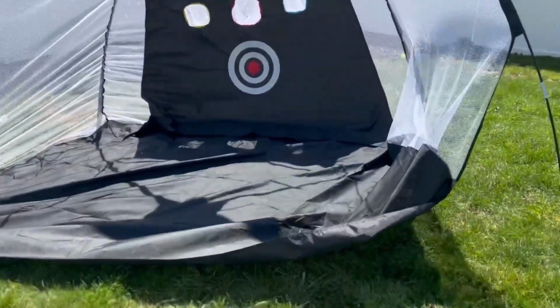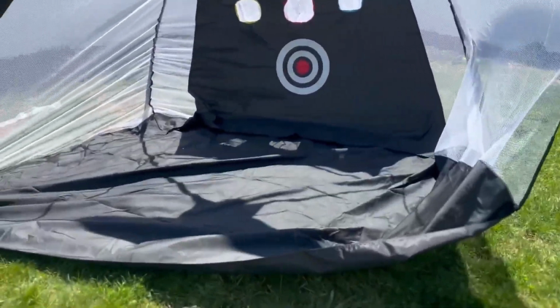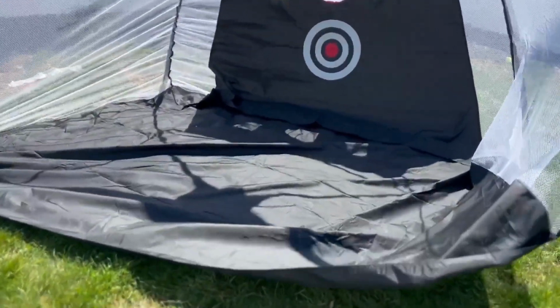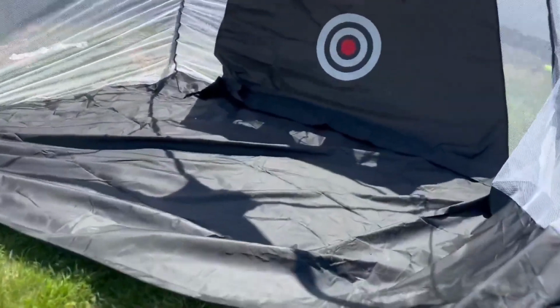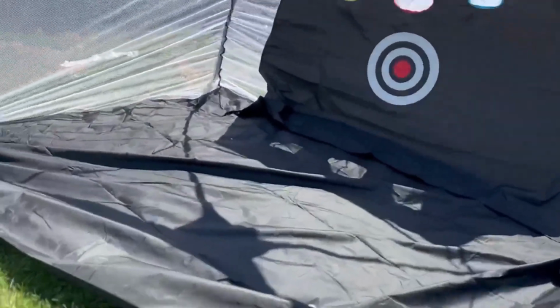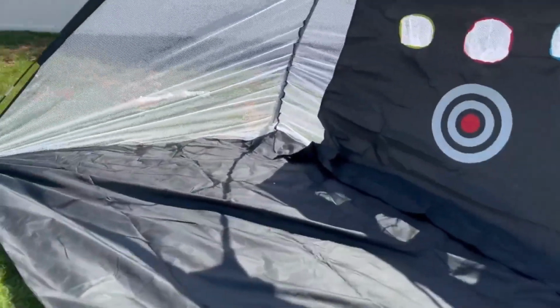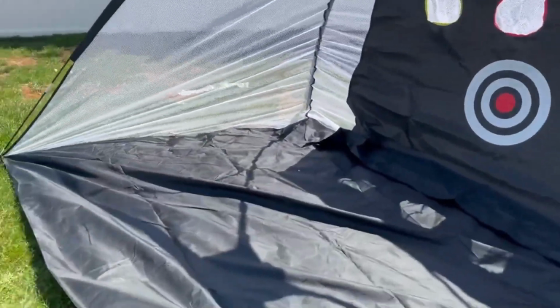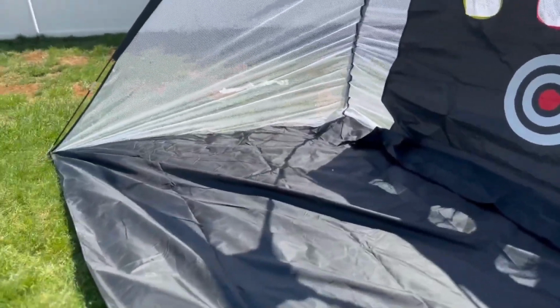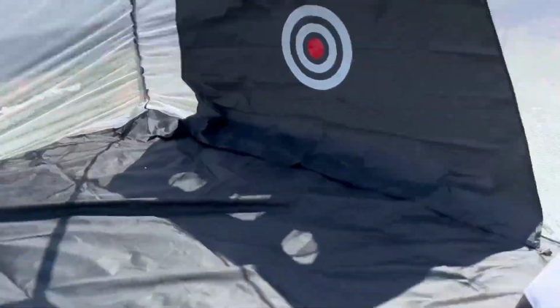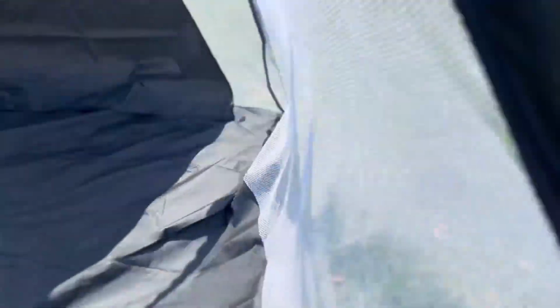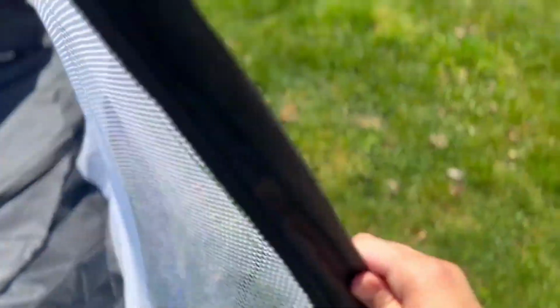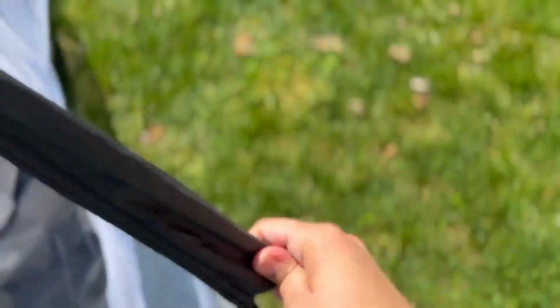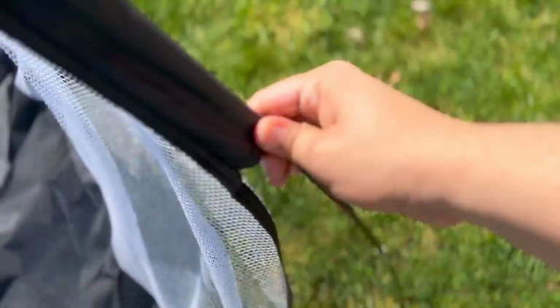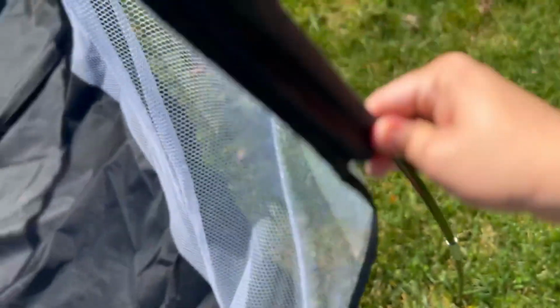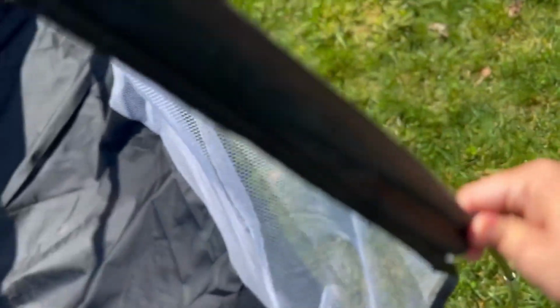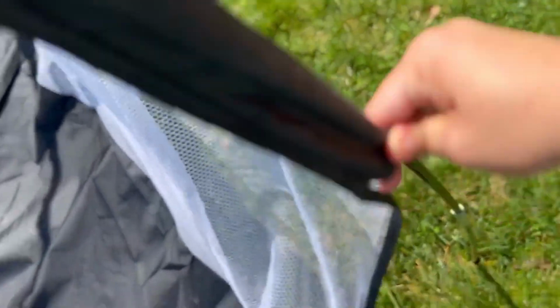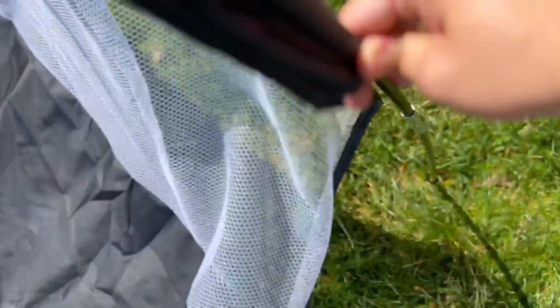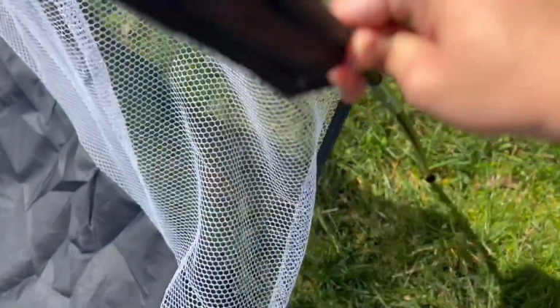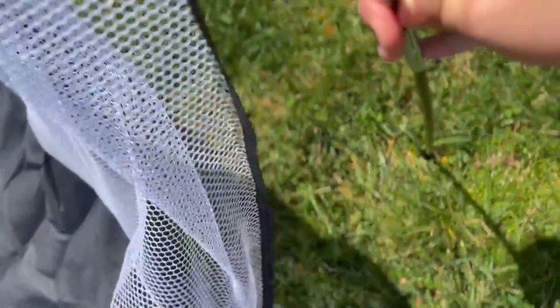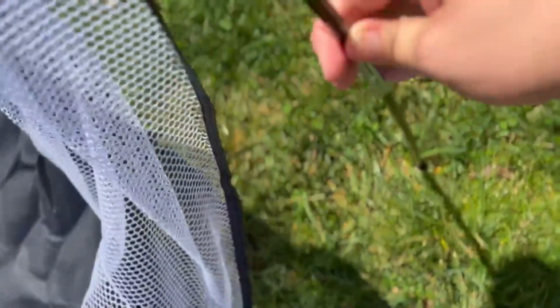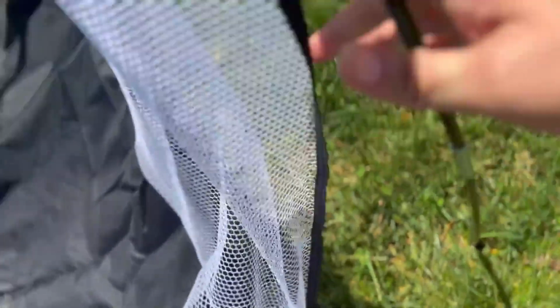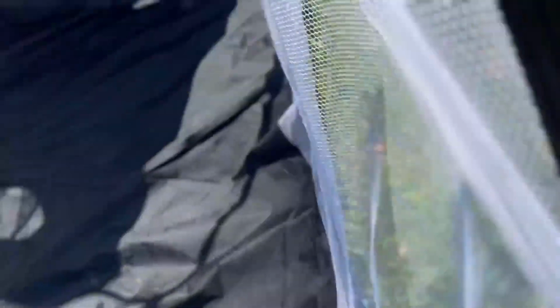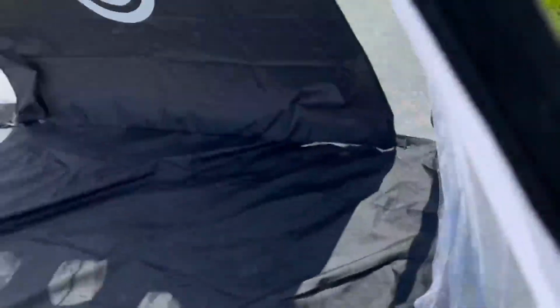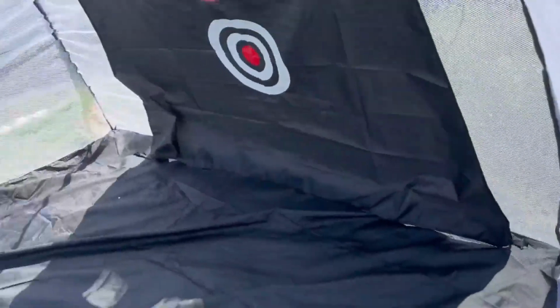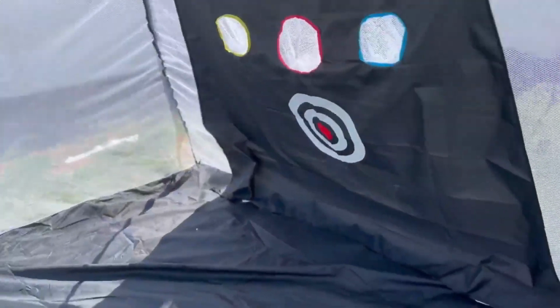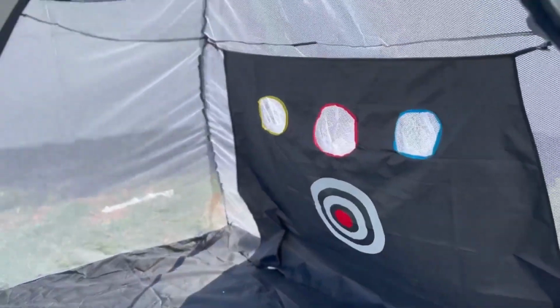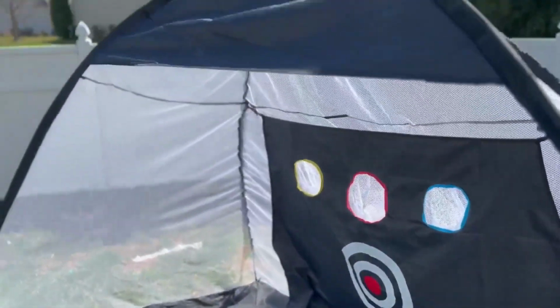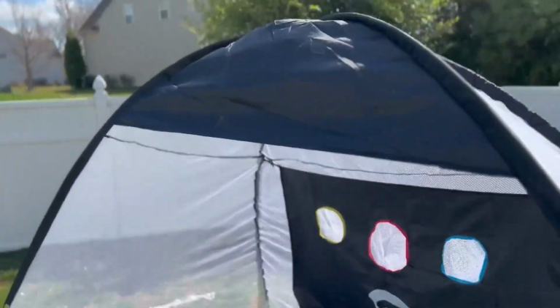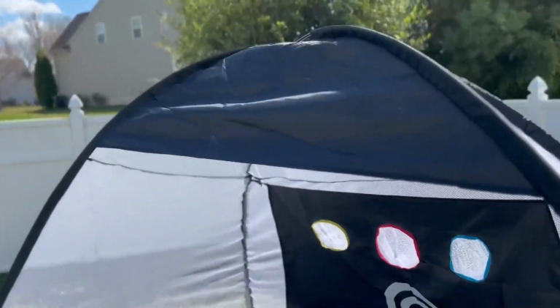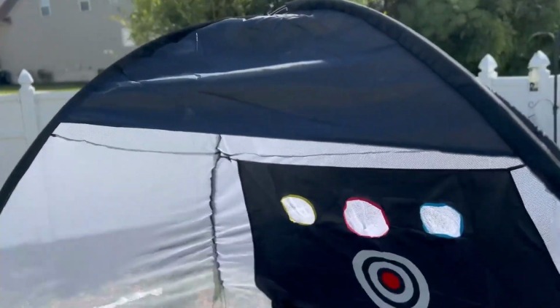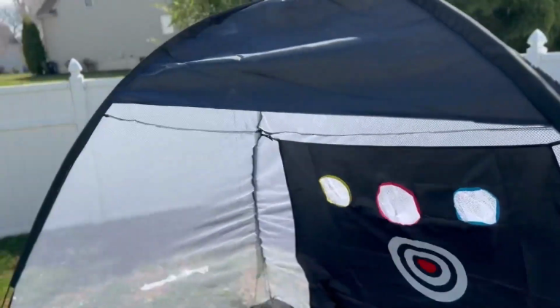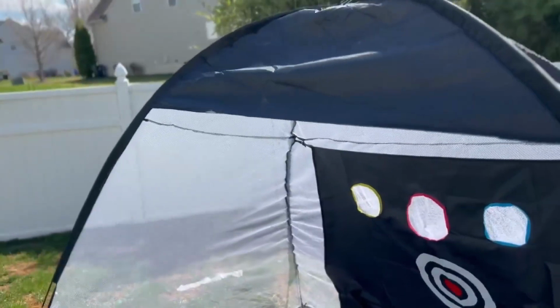Even on windy days — right now it's a super windy day and I don't have all the anchors in — I suggest putting the anchors in for that. But other than that, it still holds up really, really nicely.